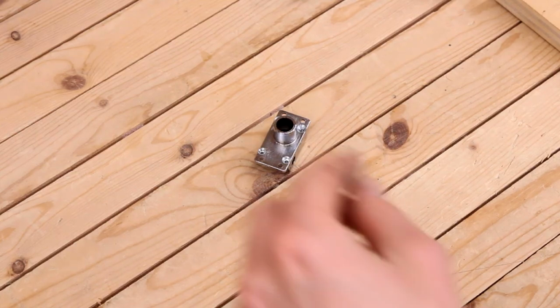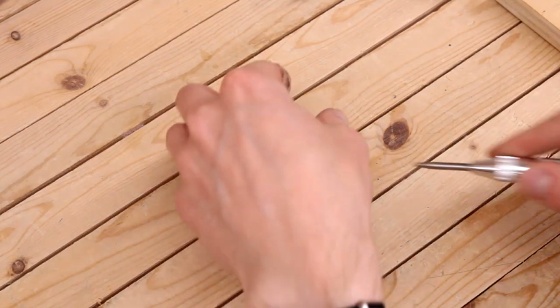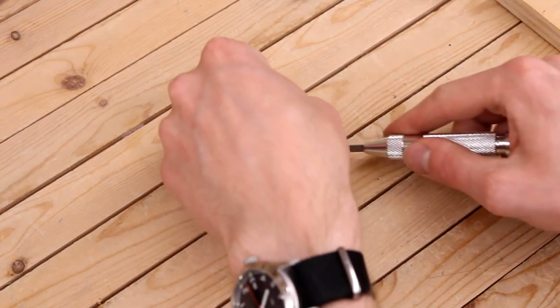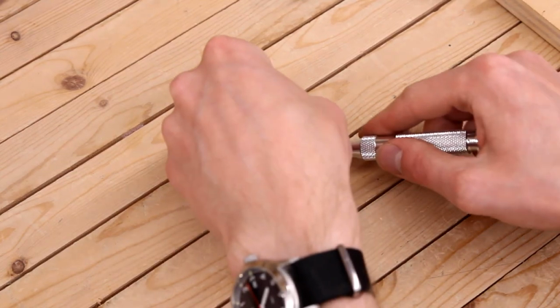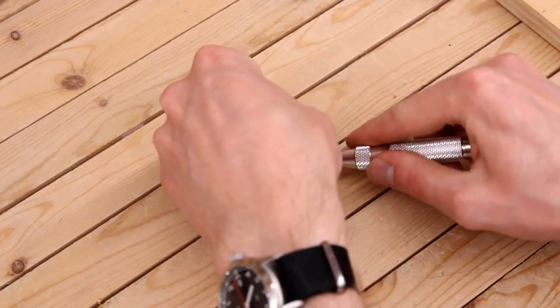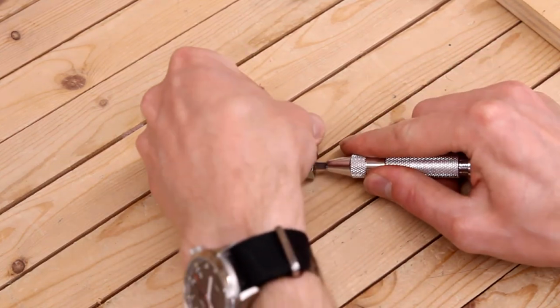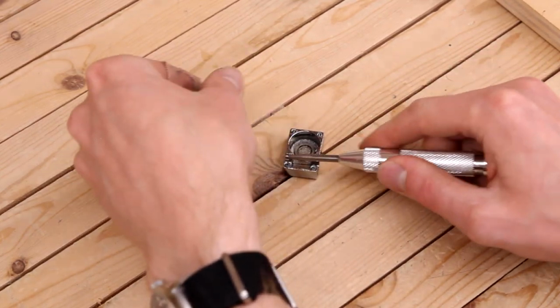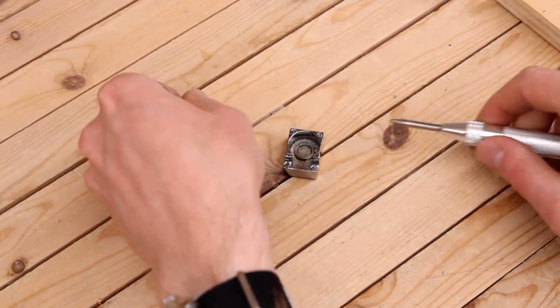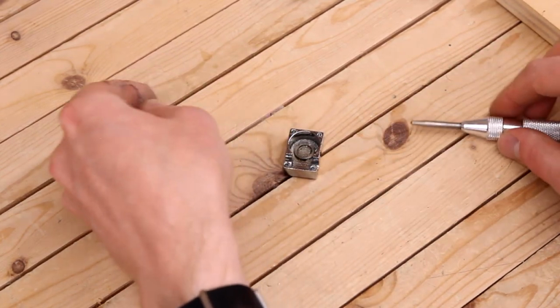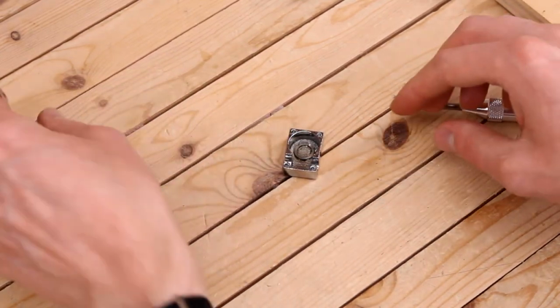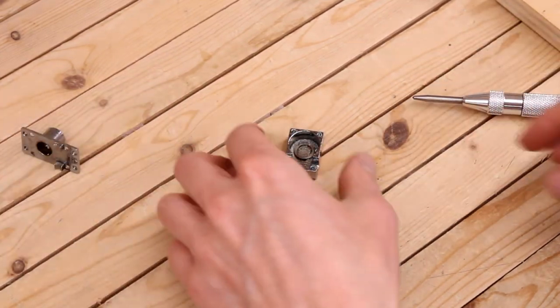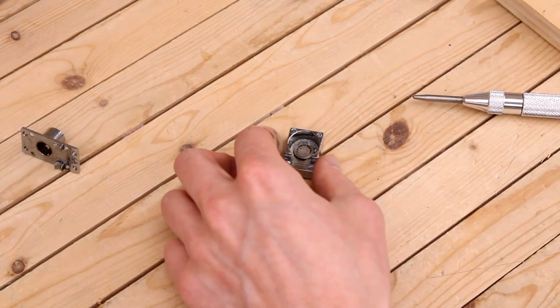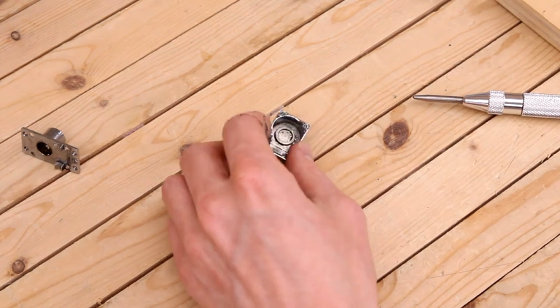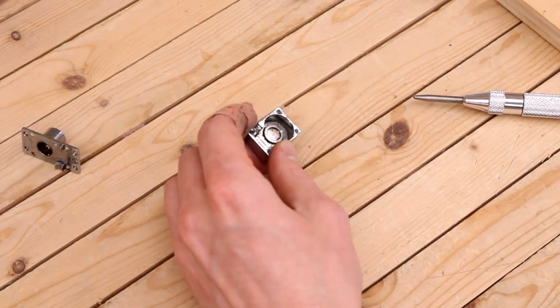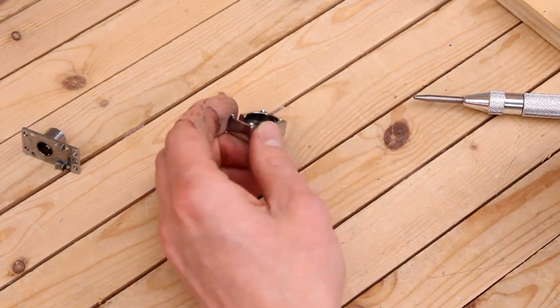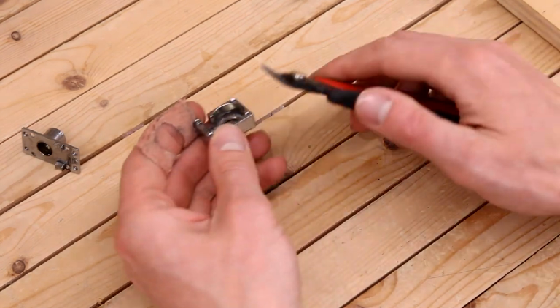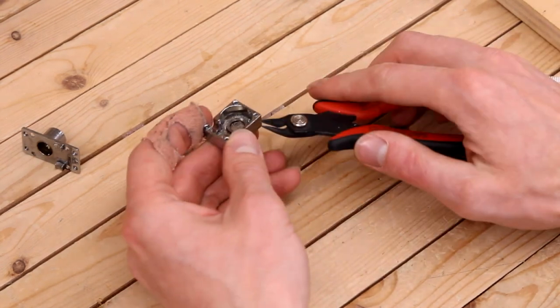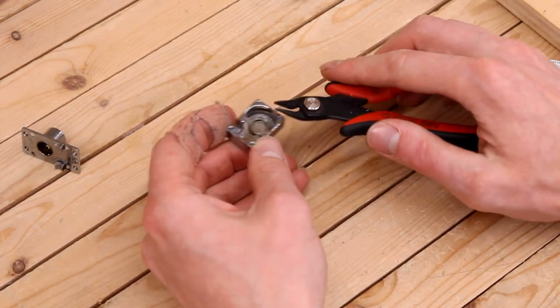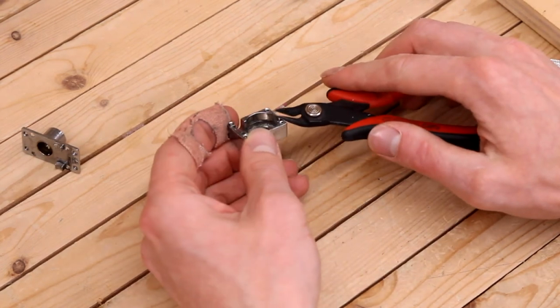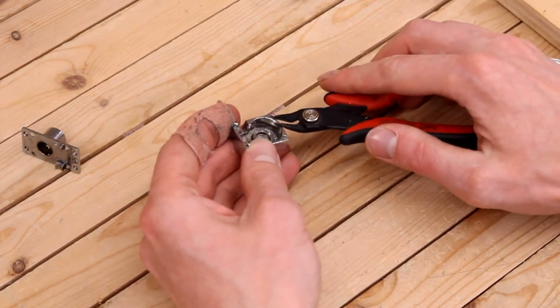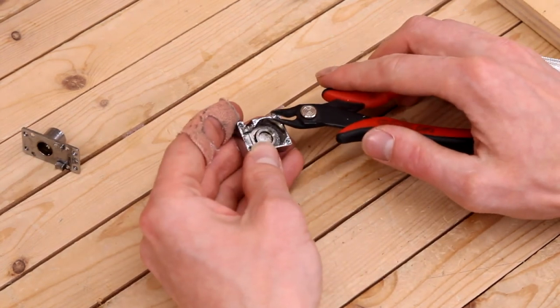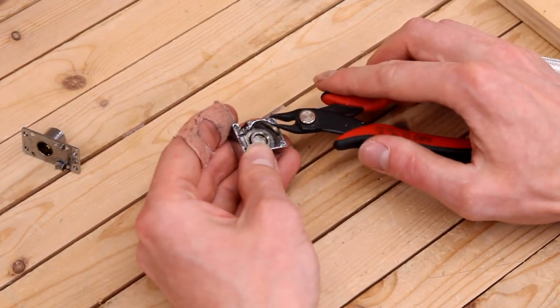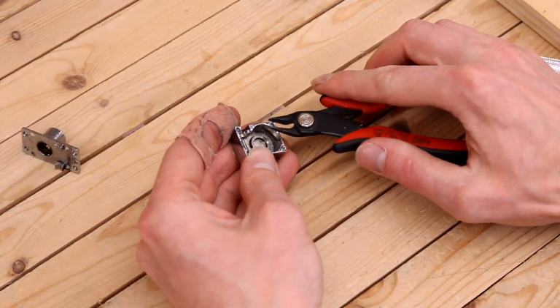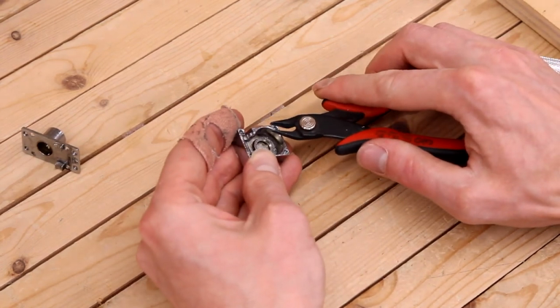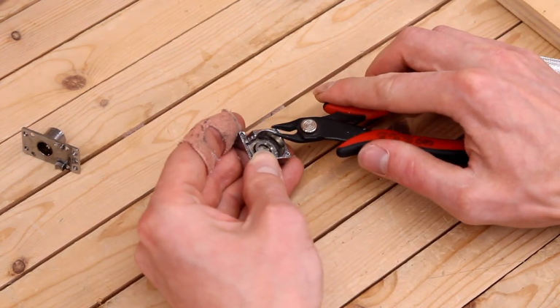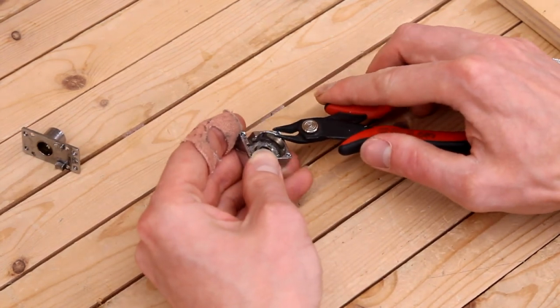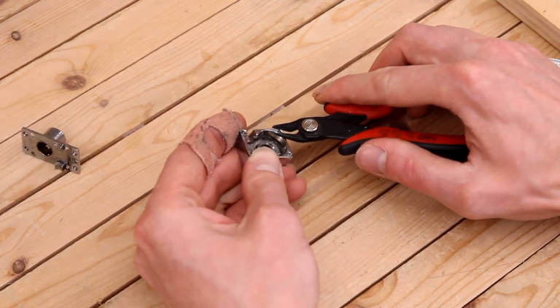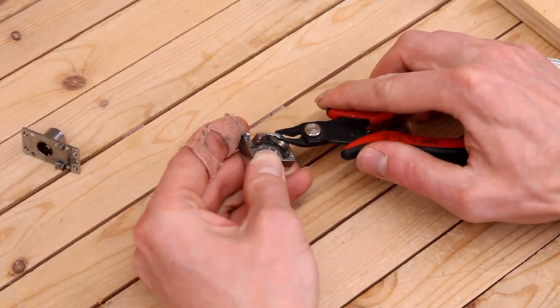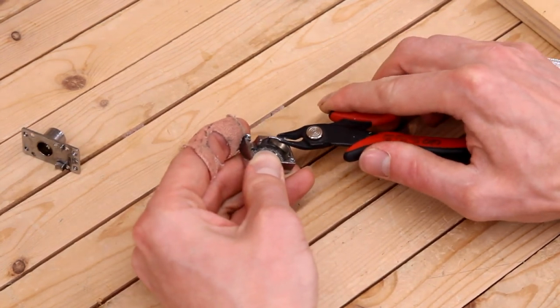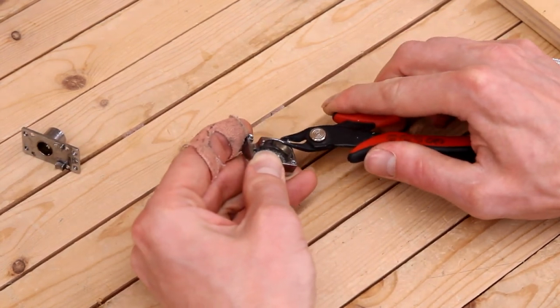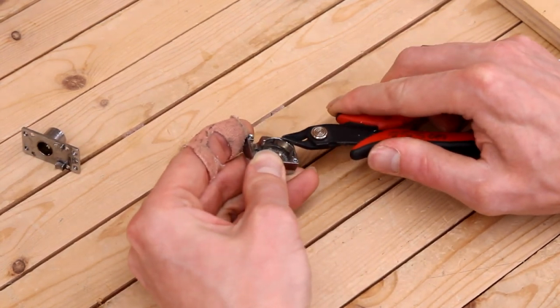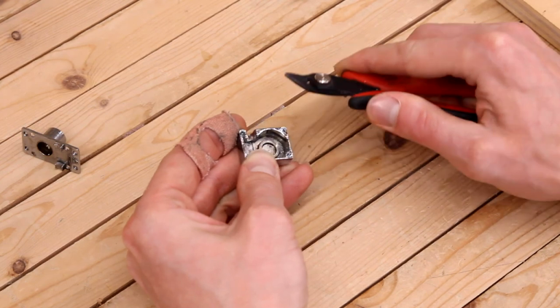Once they're fully drilled, pull apart the casing and use a pair of side snippers to cut the remaining part of that post off, and you'll be left with holes flush against the backing.